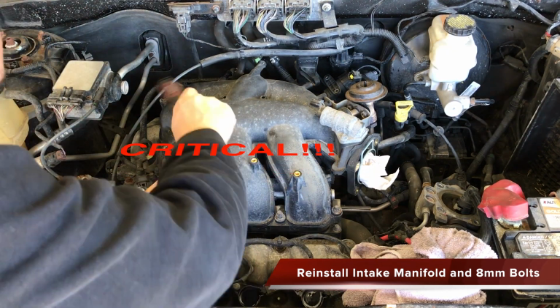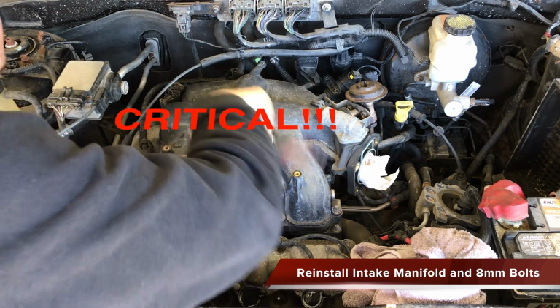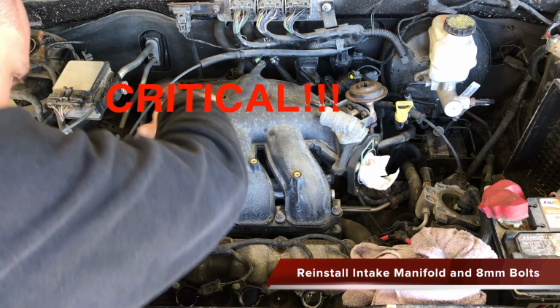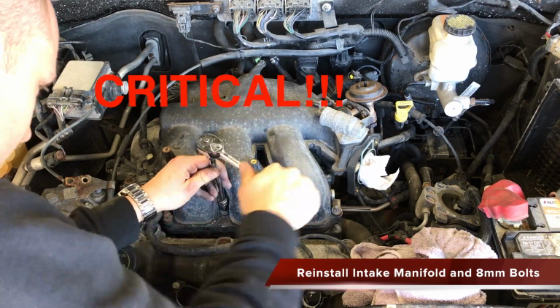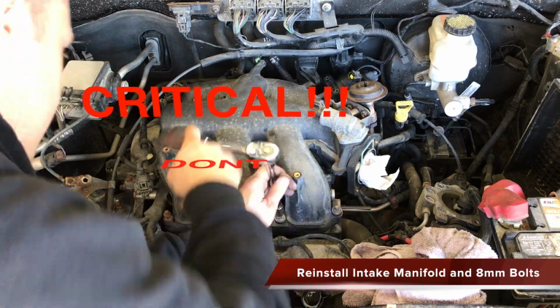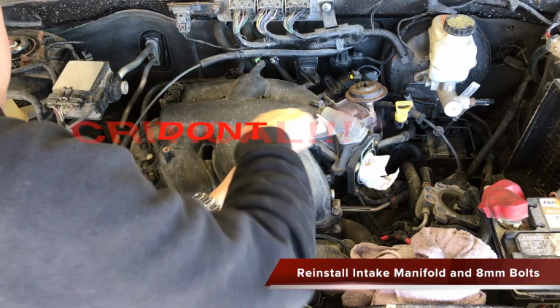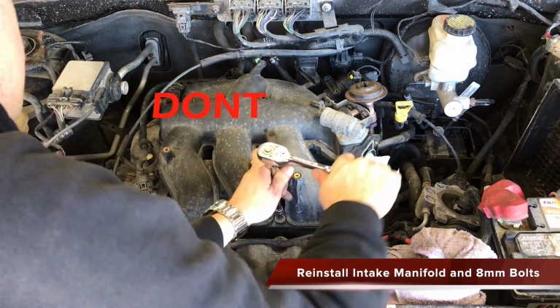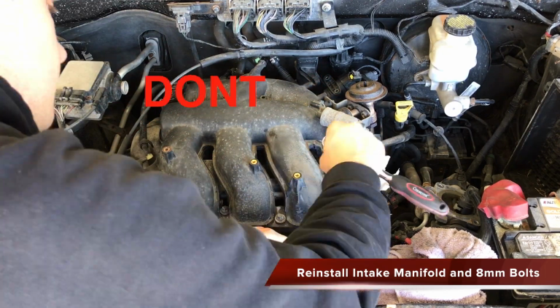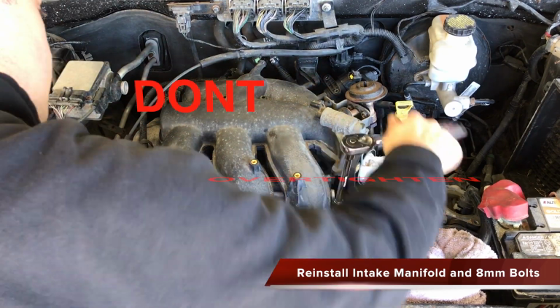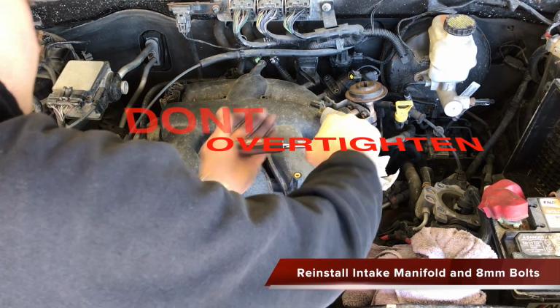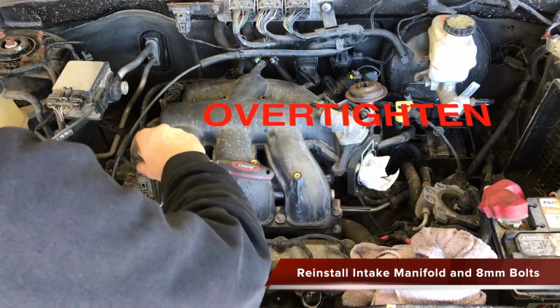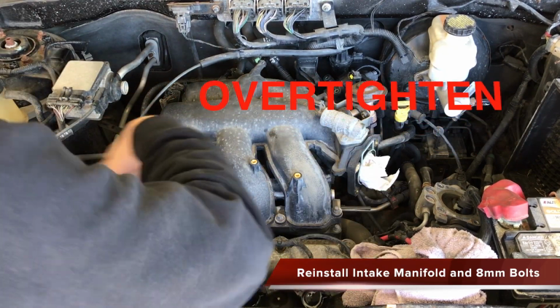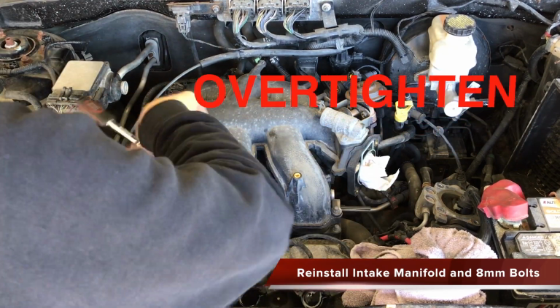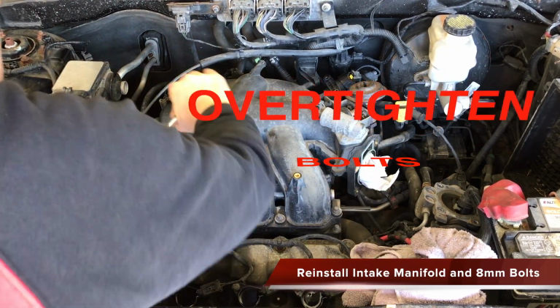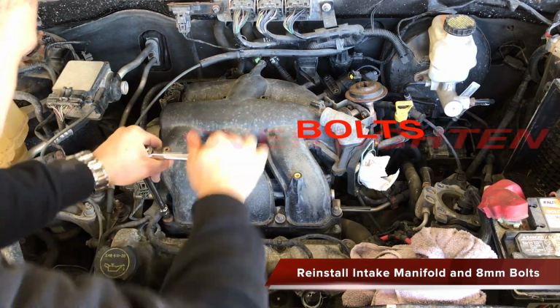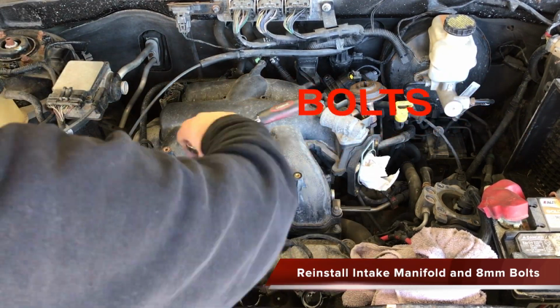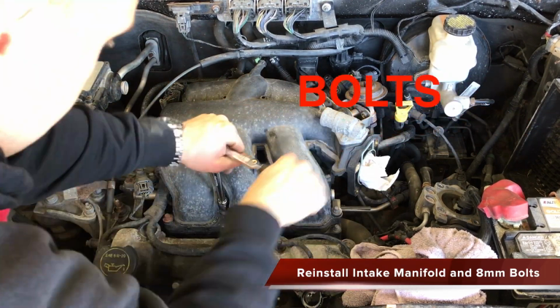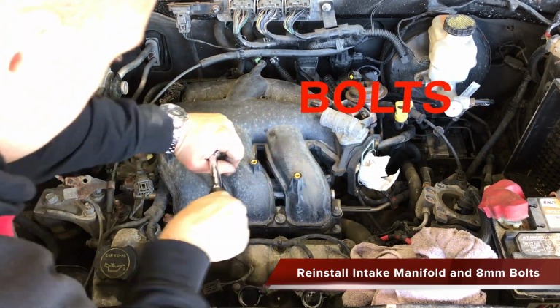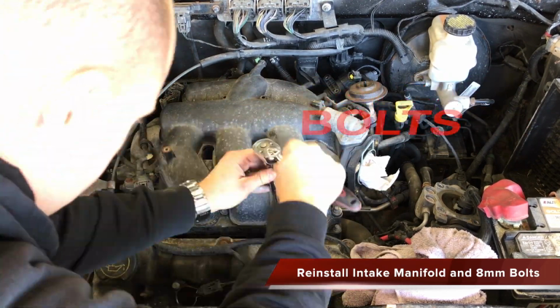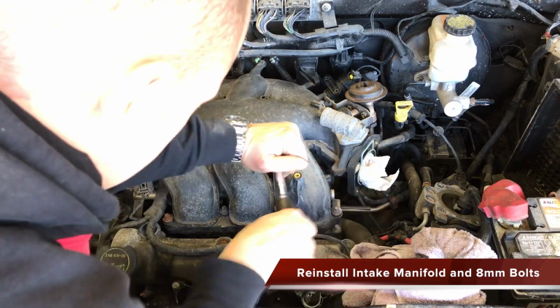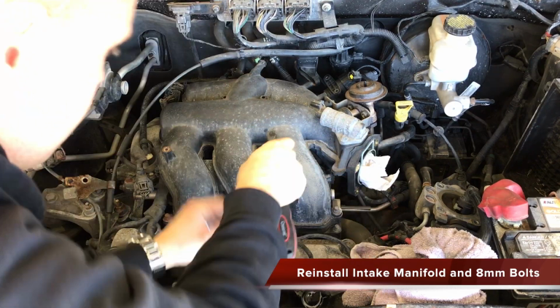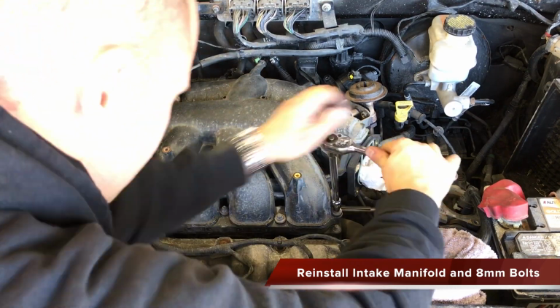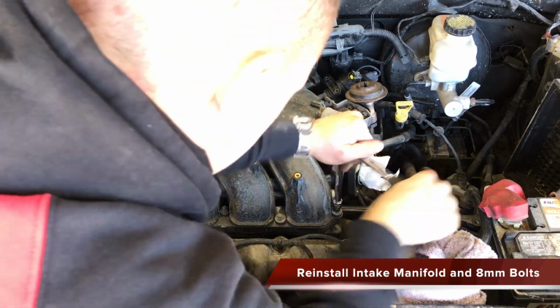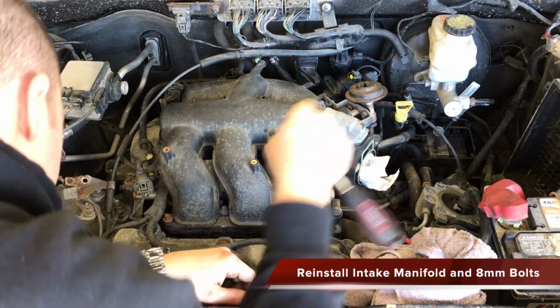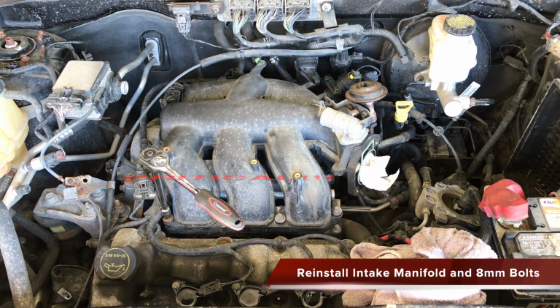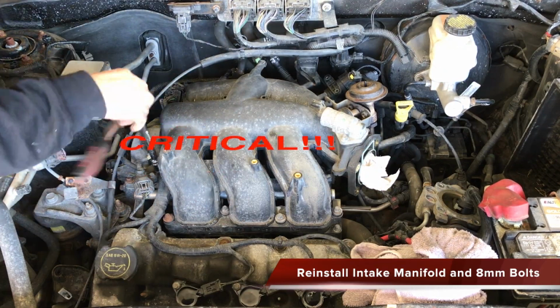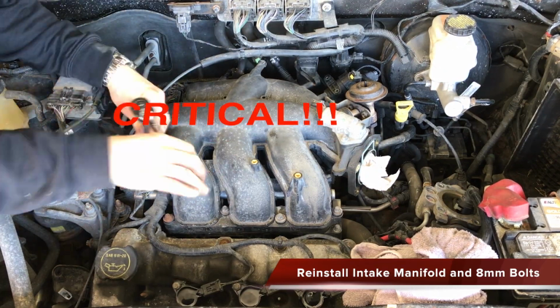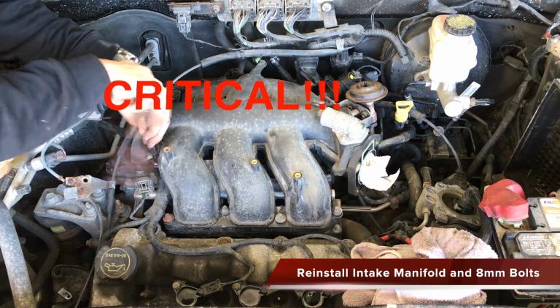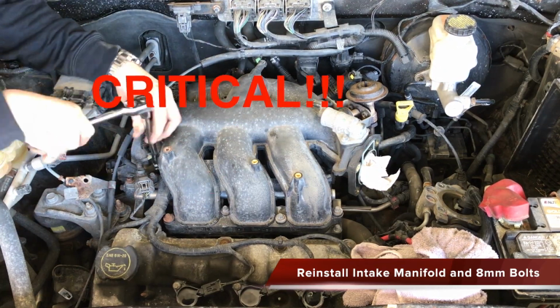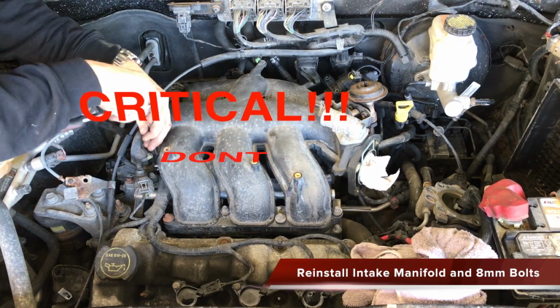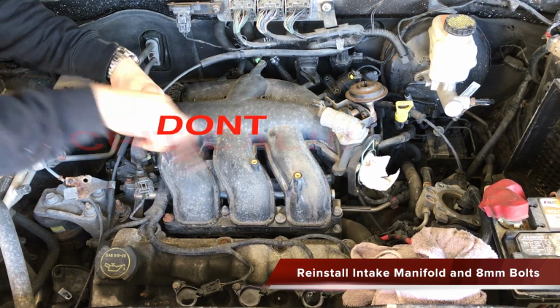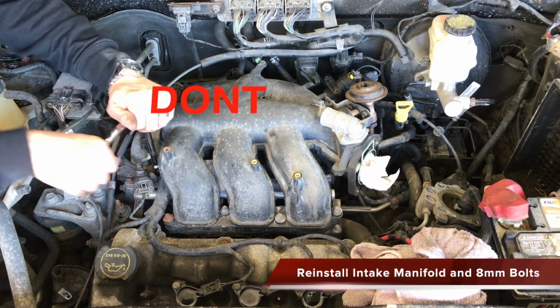Hand tighten the 8mm bolts first and then use a socket to finish. Please be careful when tightening — you don't want to add at least $150 to the project by cracking the intake manifold or worse, snapping a bolt.